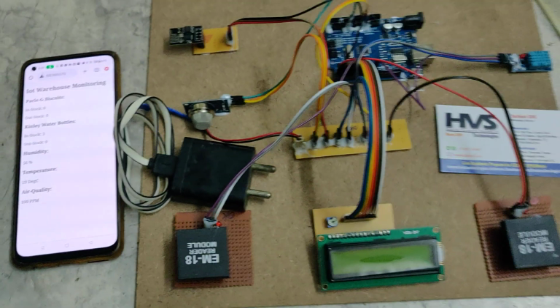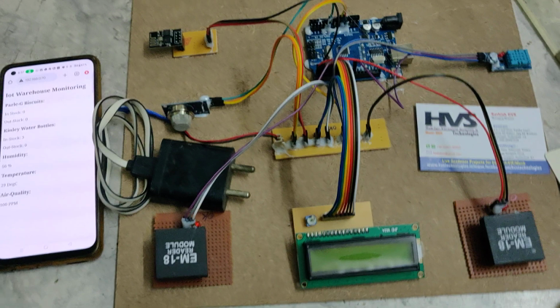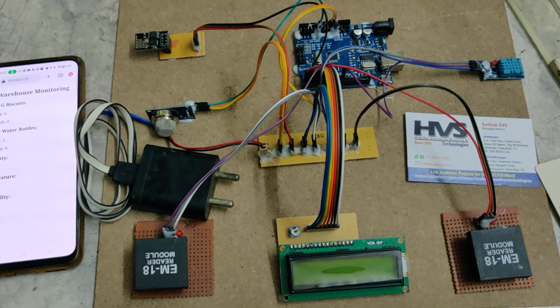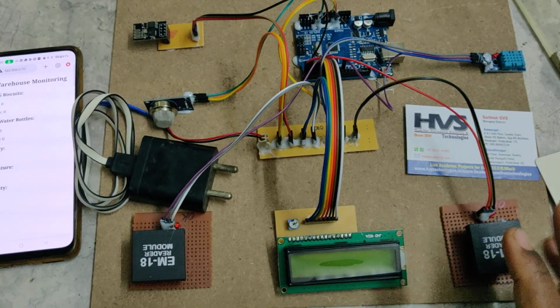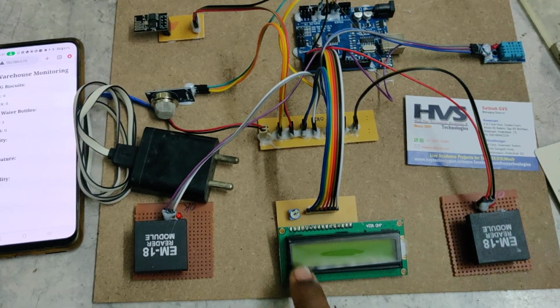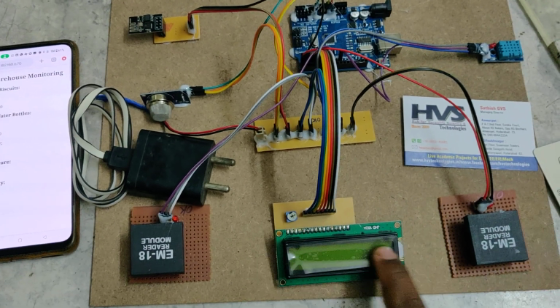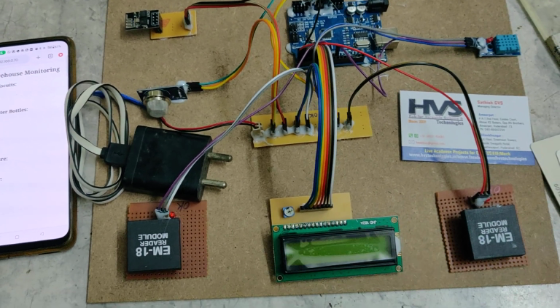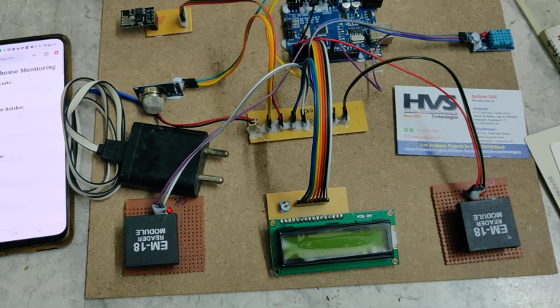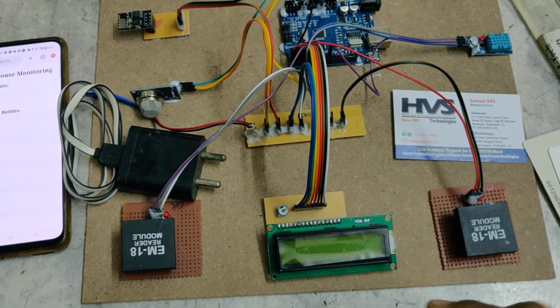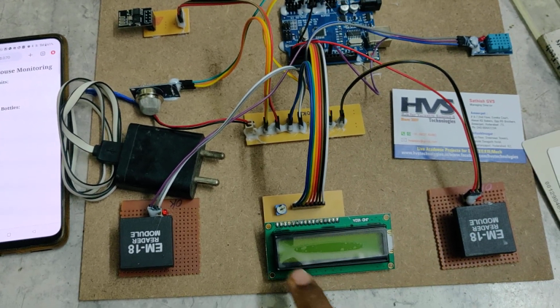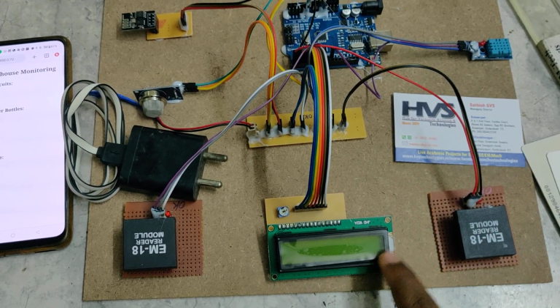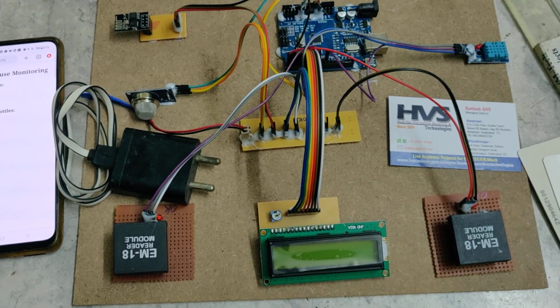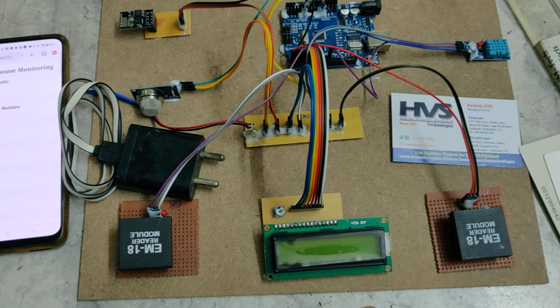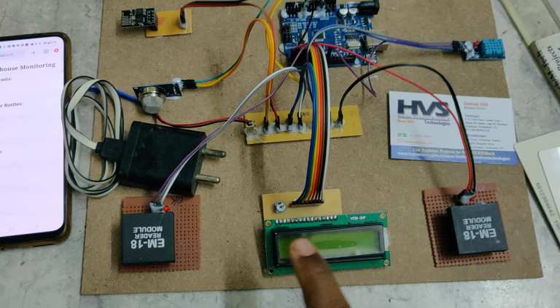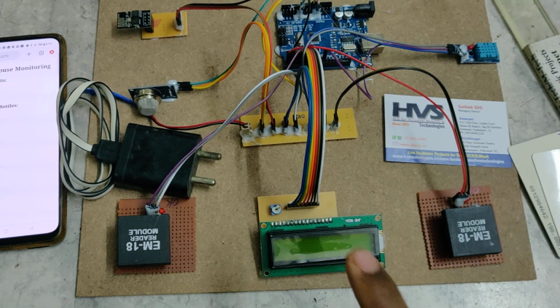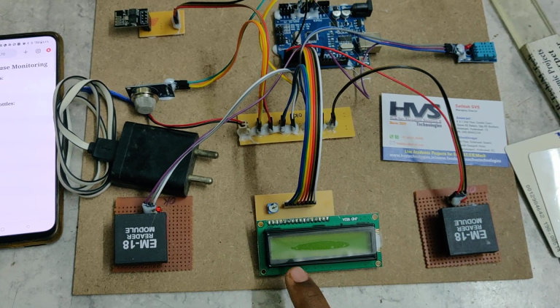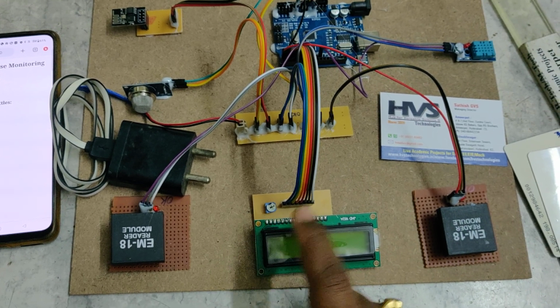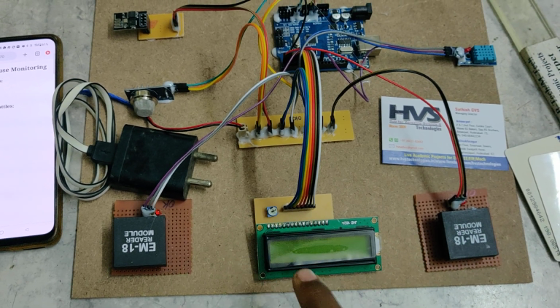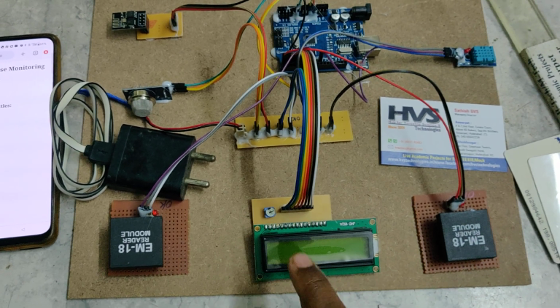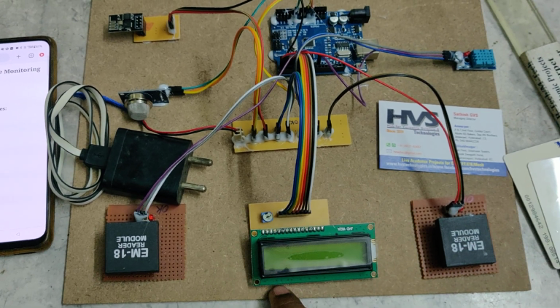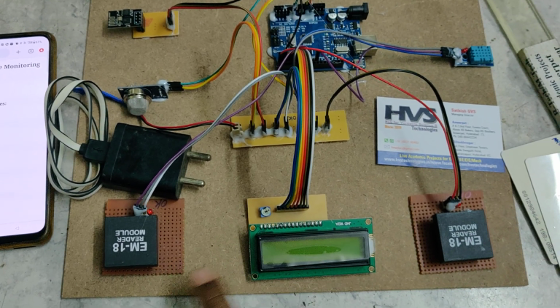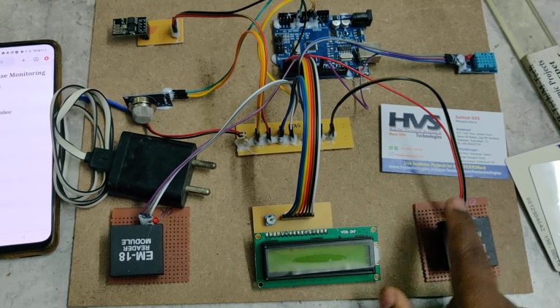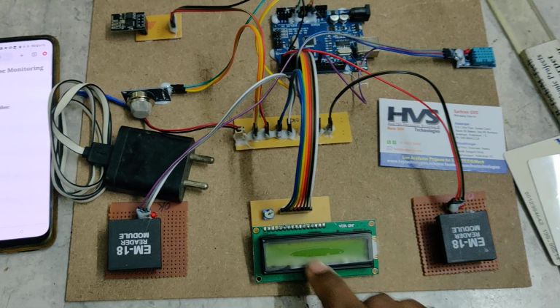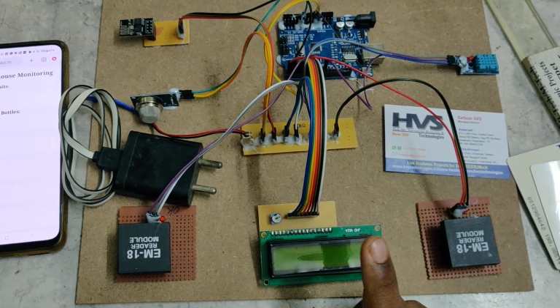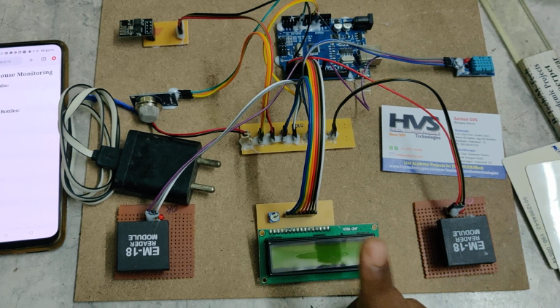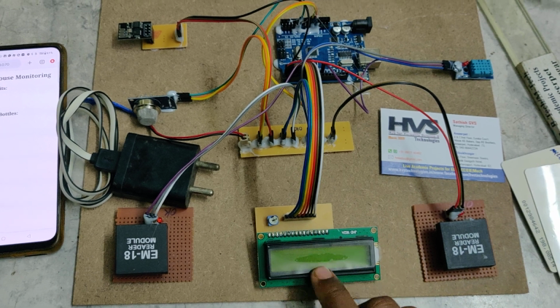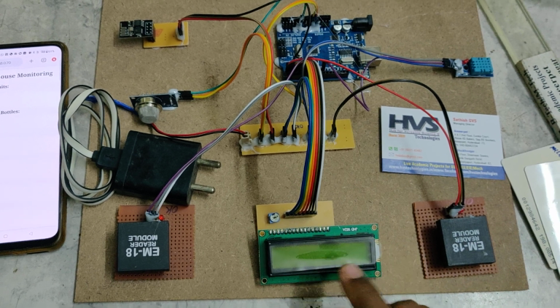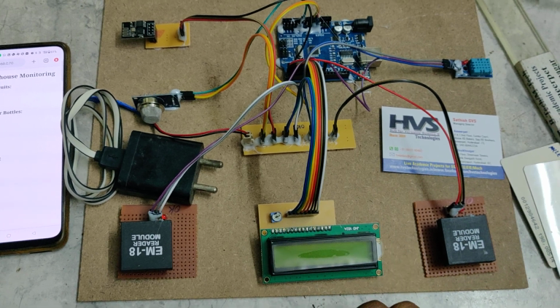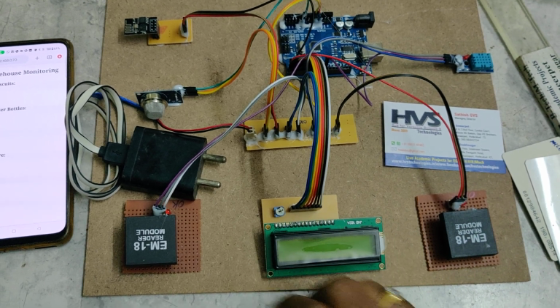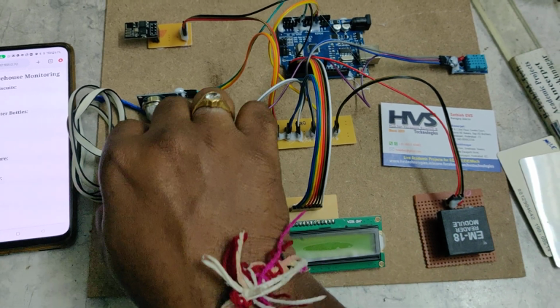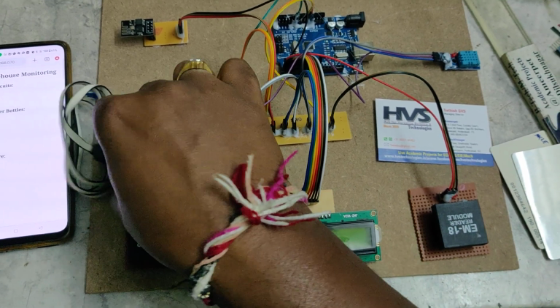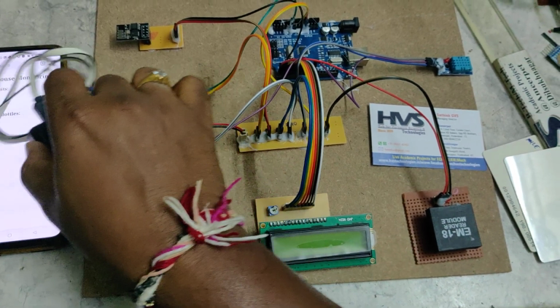These are the total features of the system. The LCD display will continuously show the present stock — both in-stock and out-stock status — along with humidity, temperature, and air quality readings.